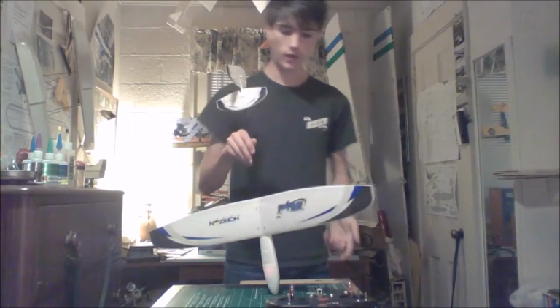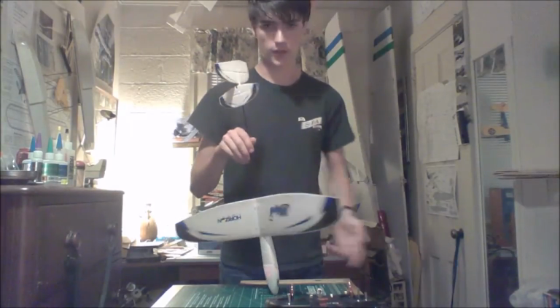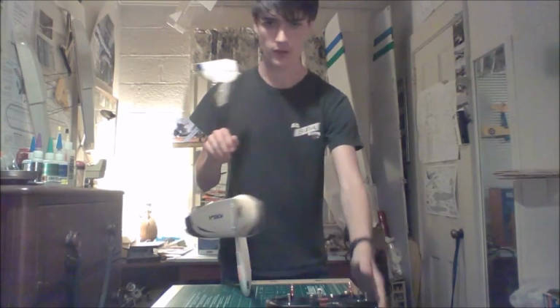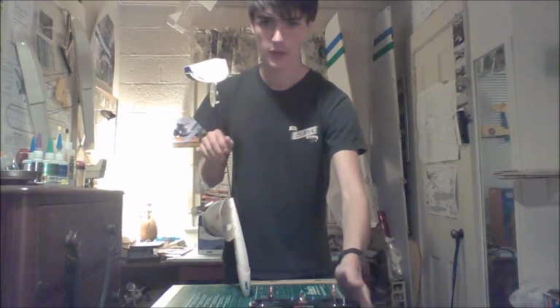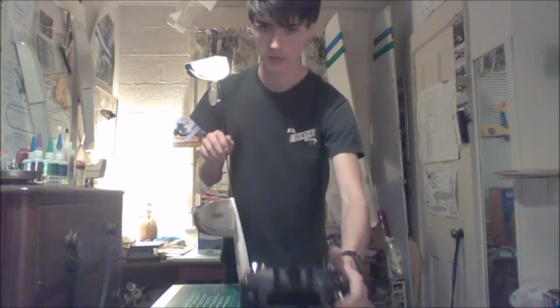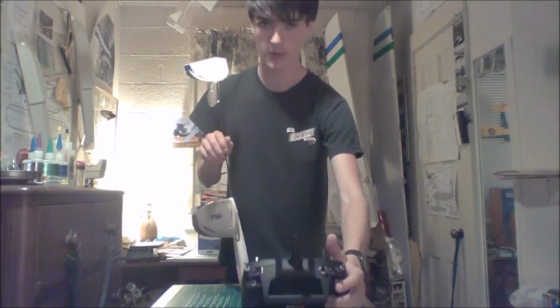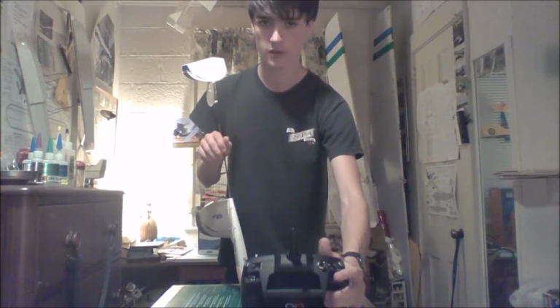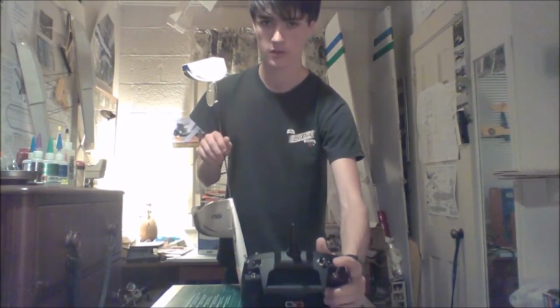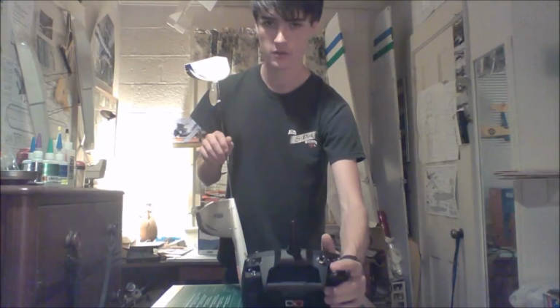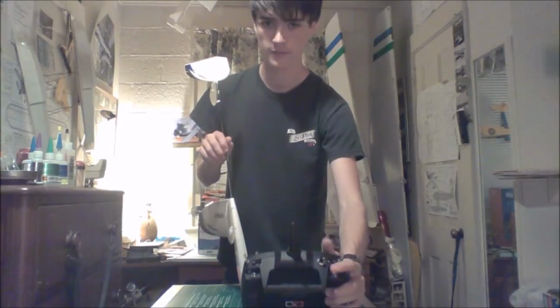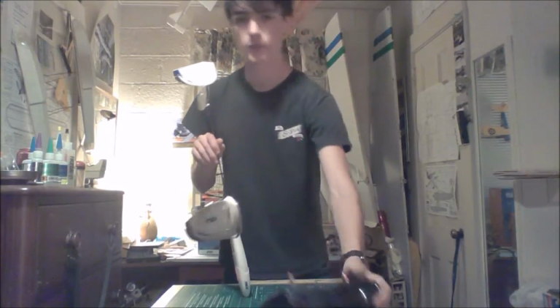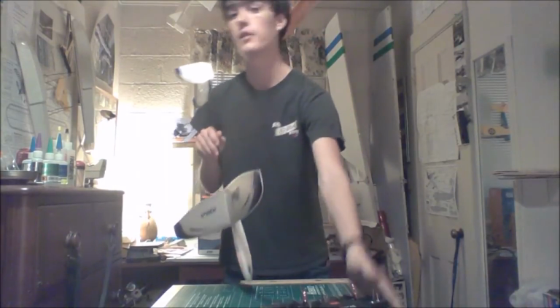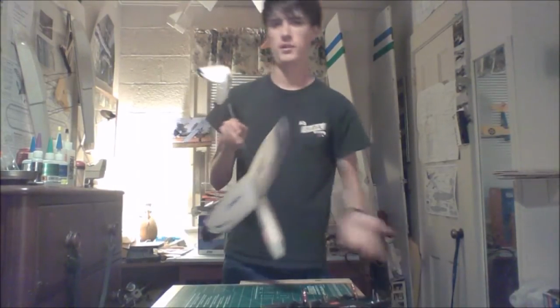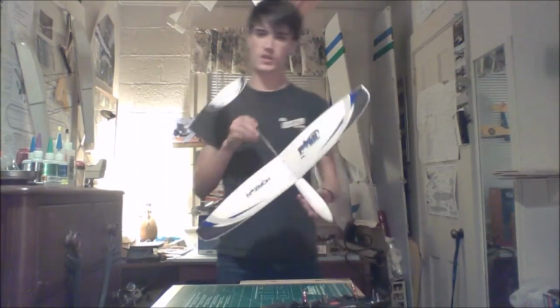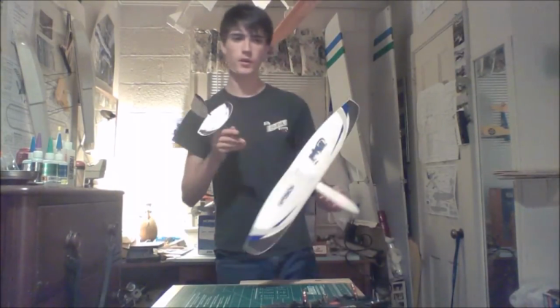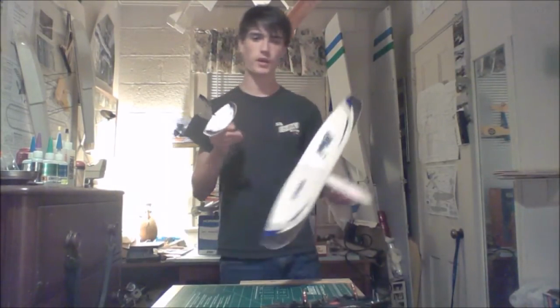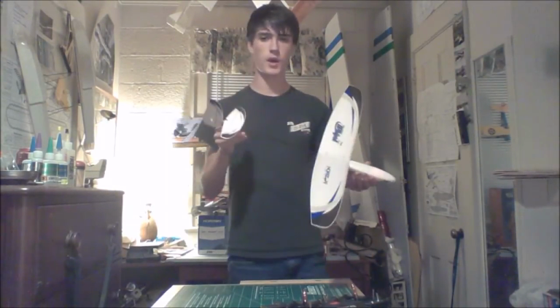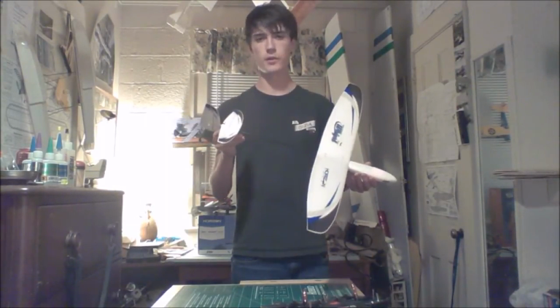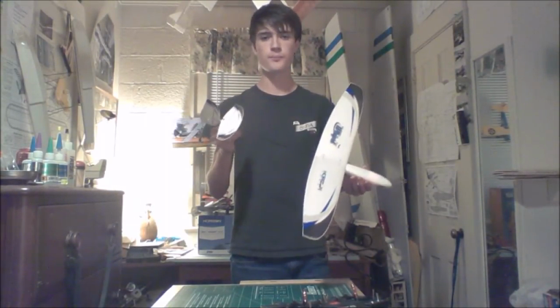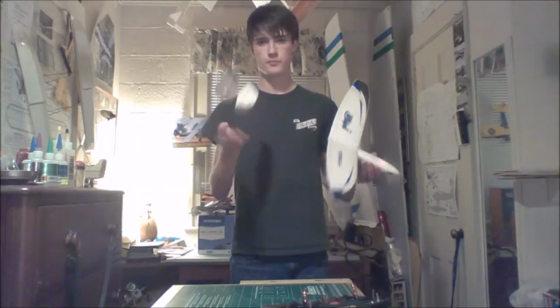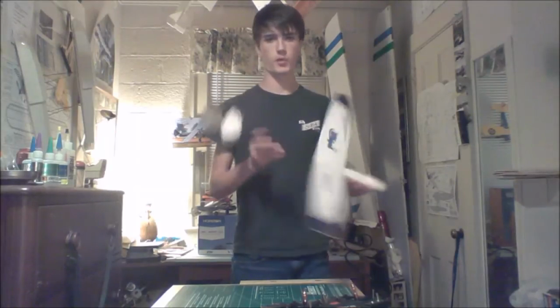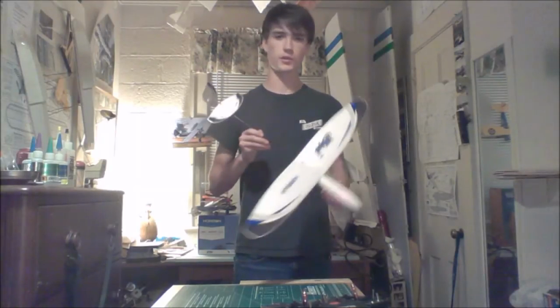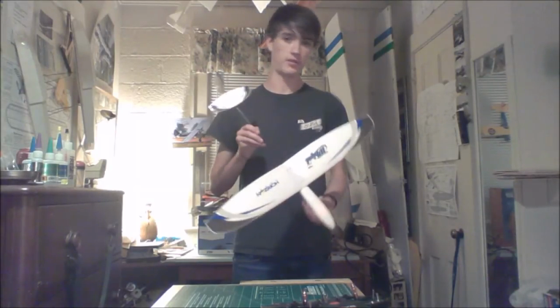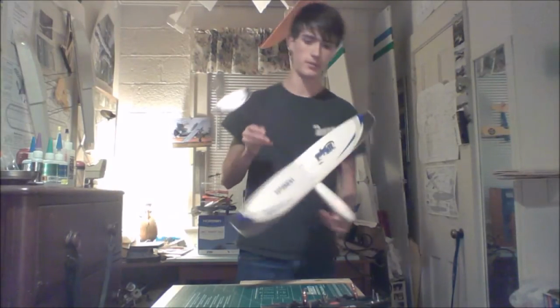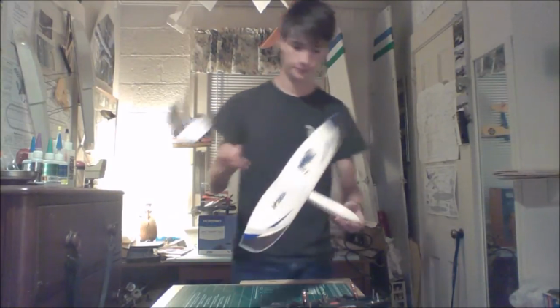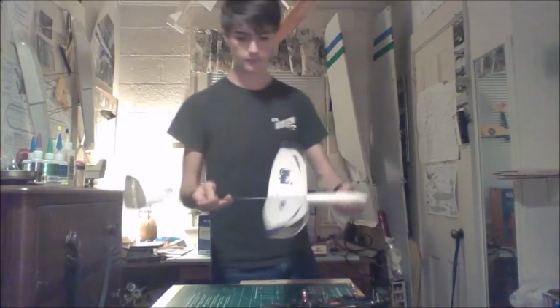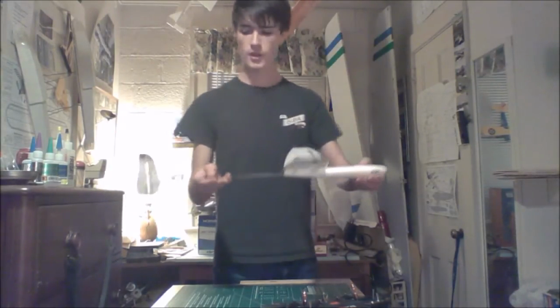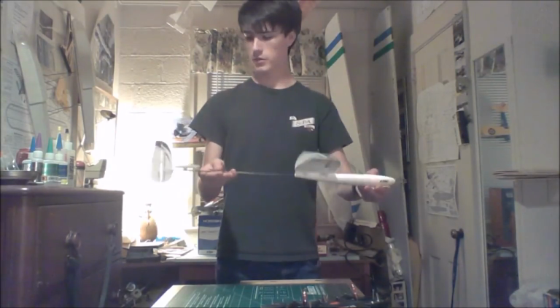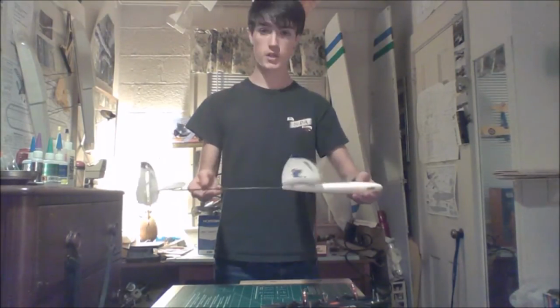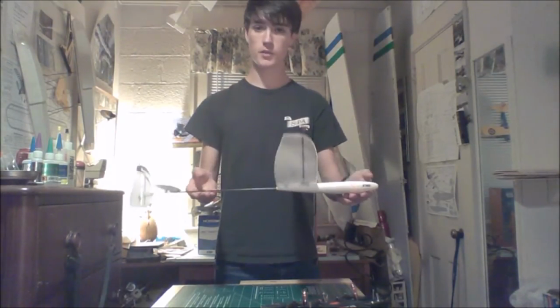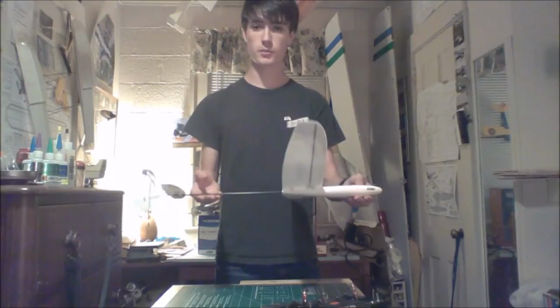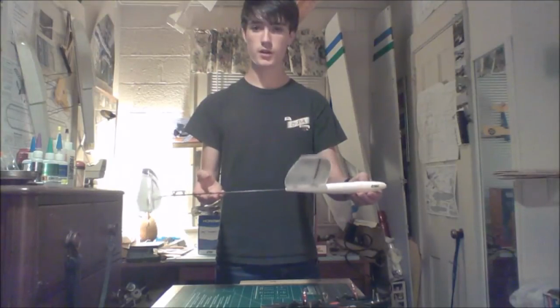I set up a voice command so that if there's any doubt when you're flying about whether you have it in the right mode, you'll know because it's talking to you. That's pretty much it for this model on the bench right now.